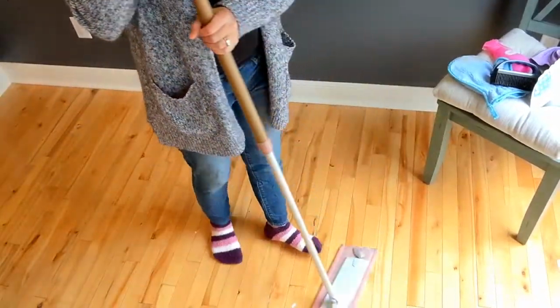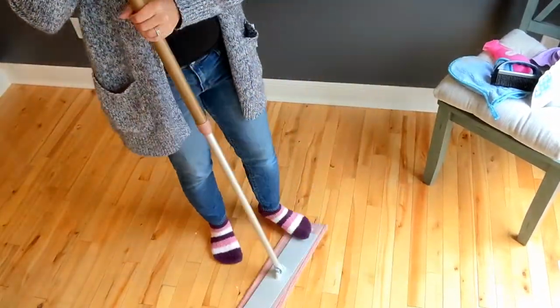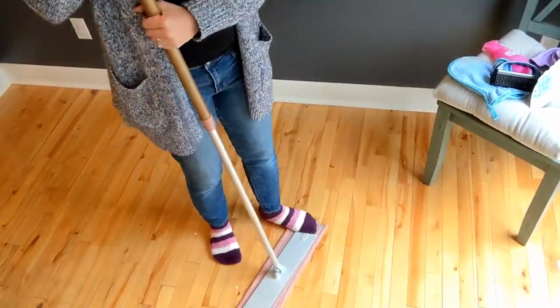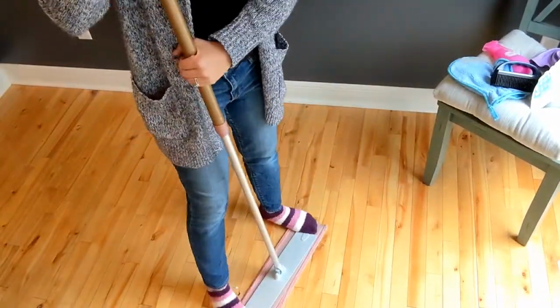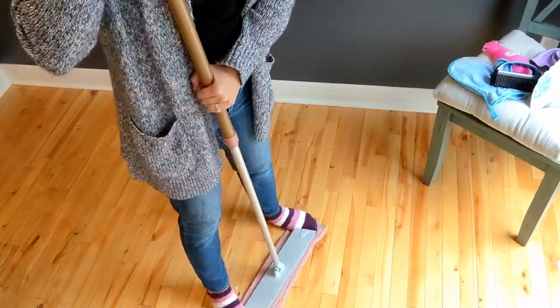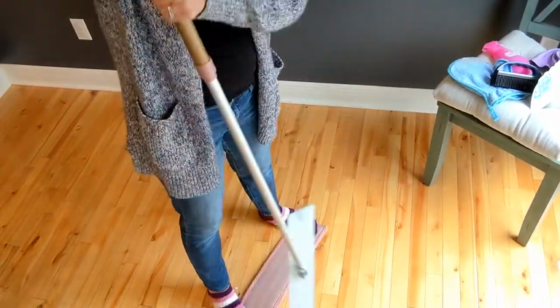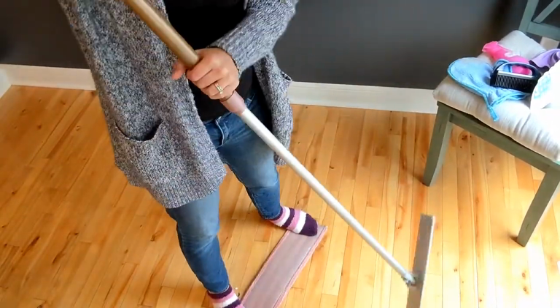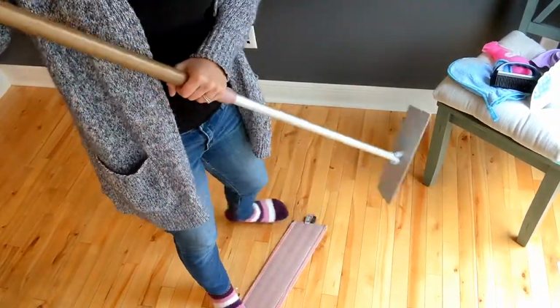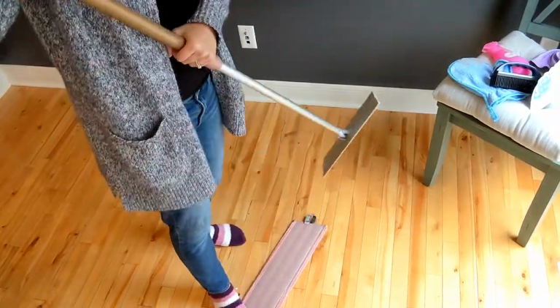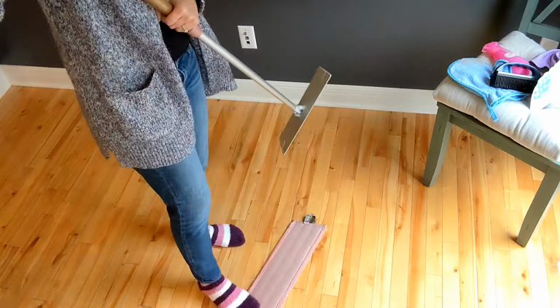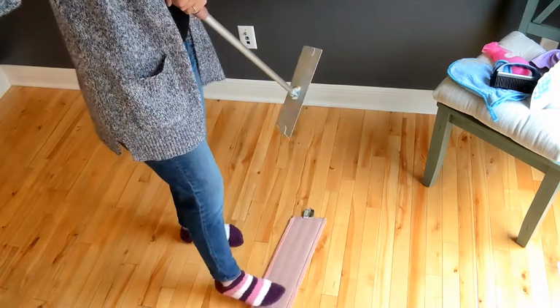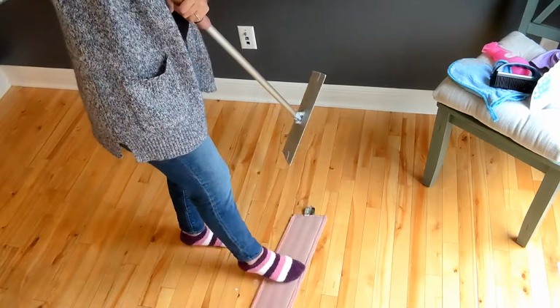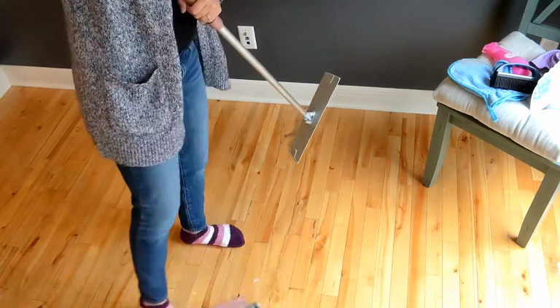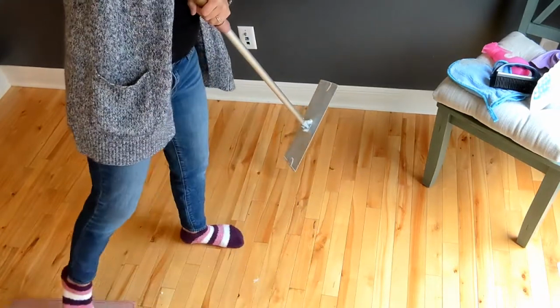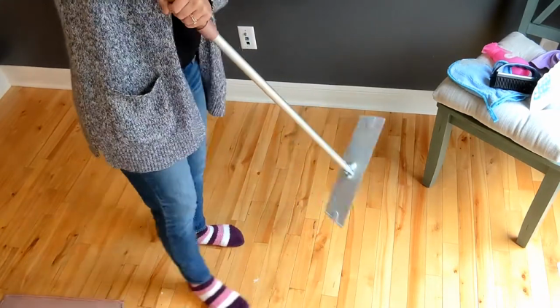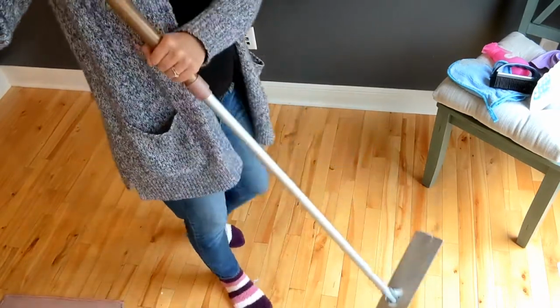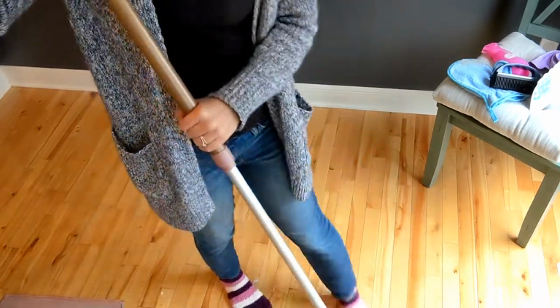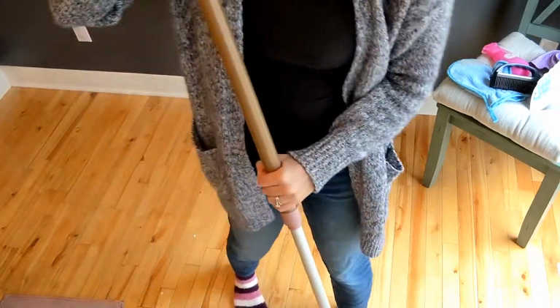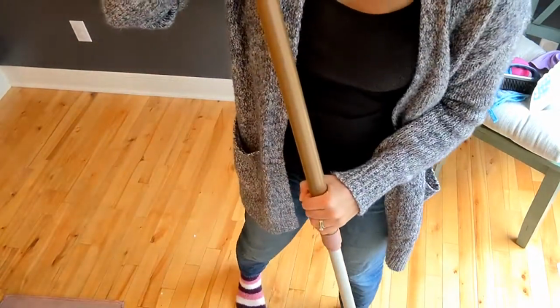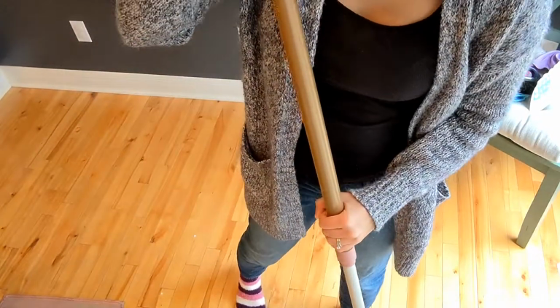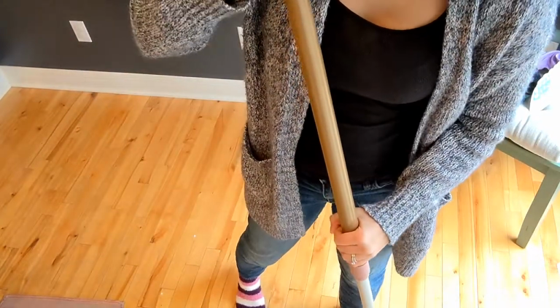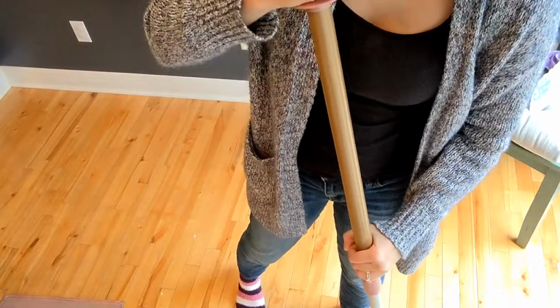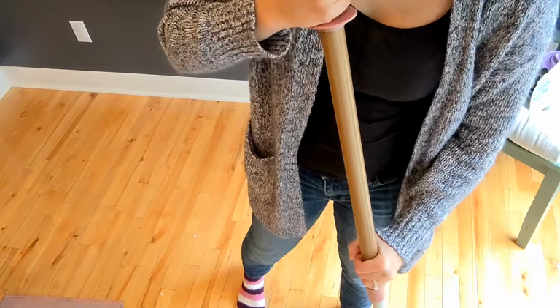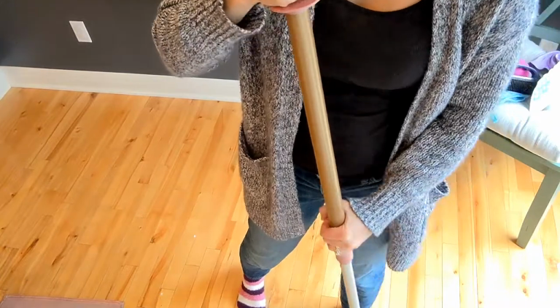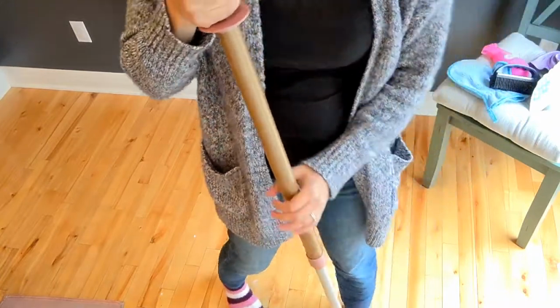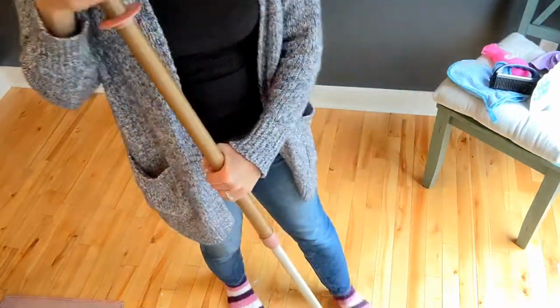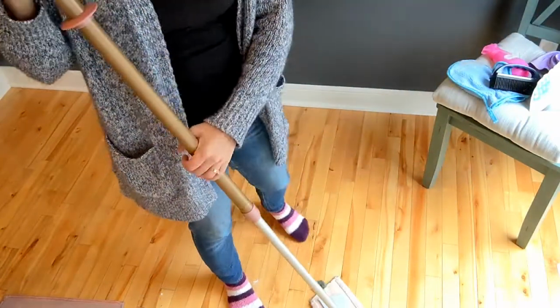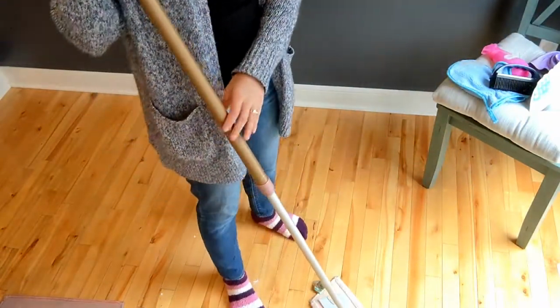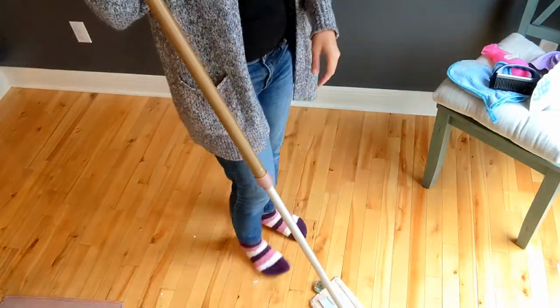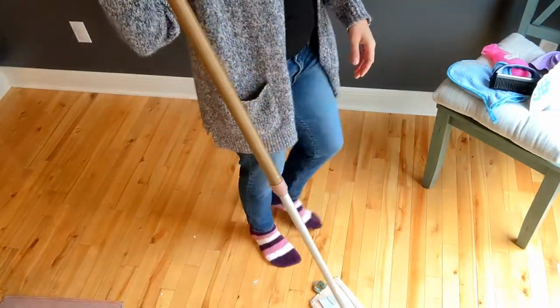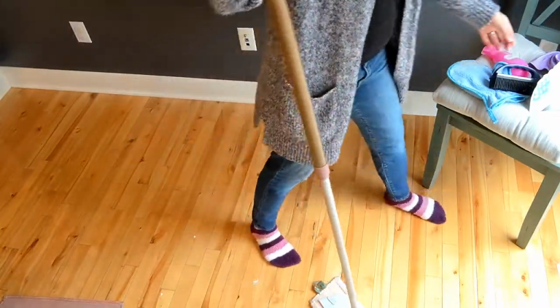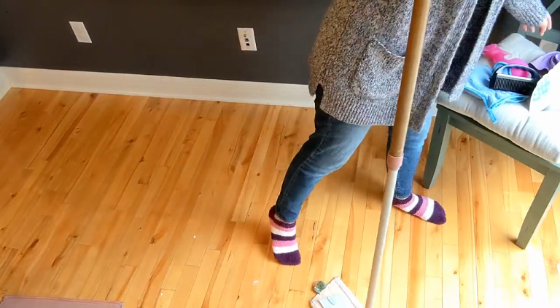That means while the cloth is hanging to dry, it's self-purifying. Our mop pad has it, and basically all of our cloths — anything you'd want it to.